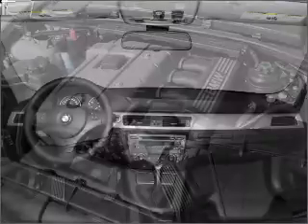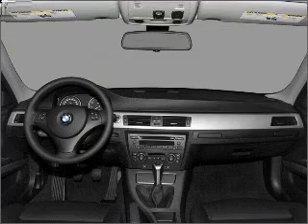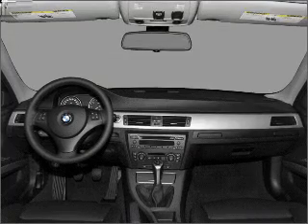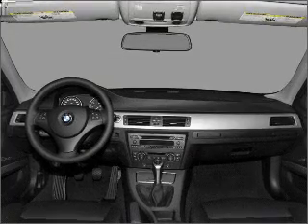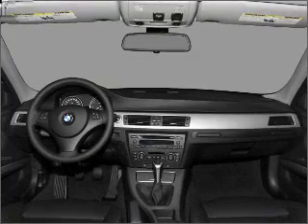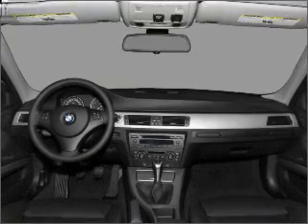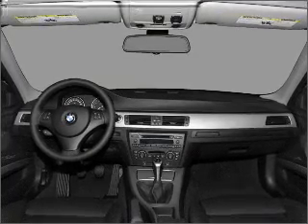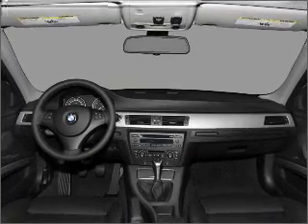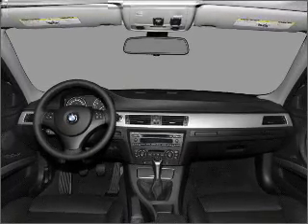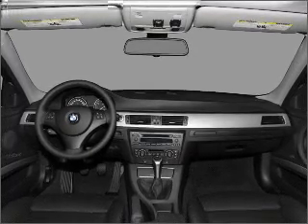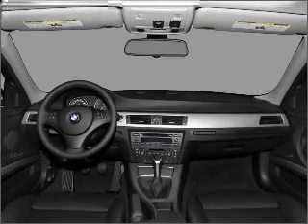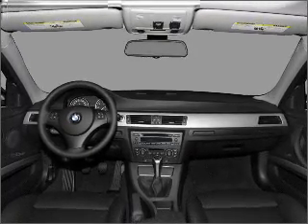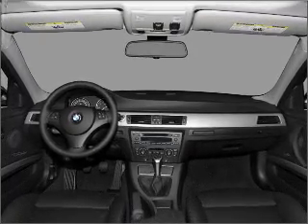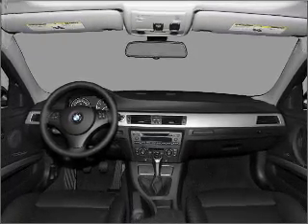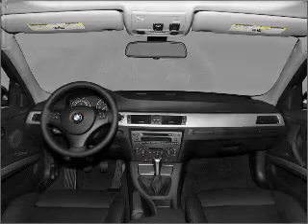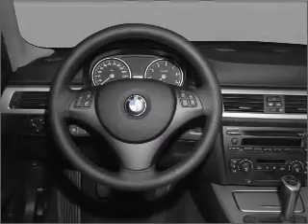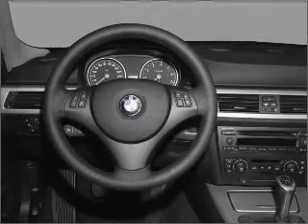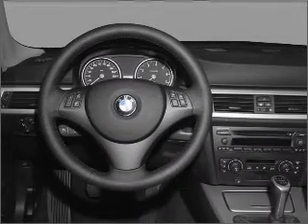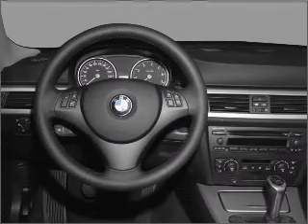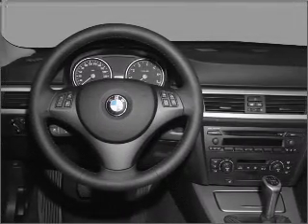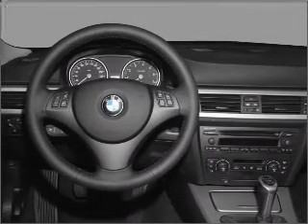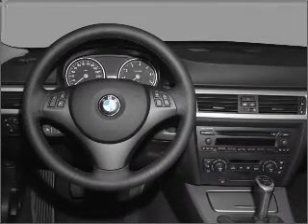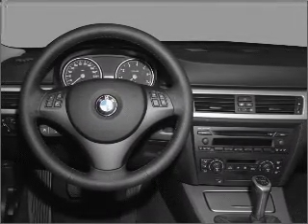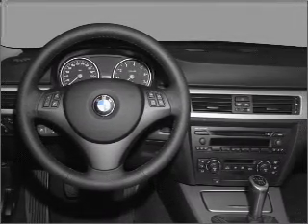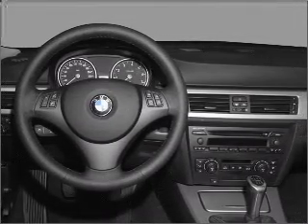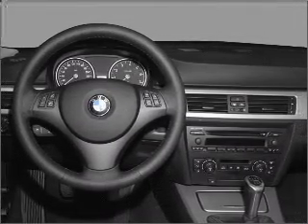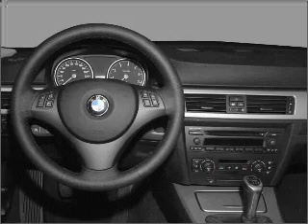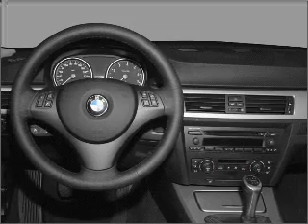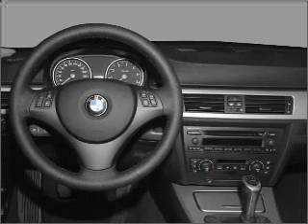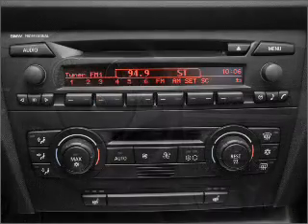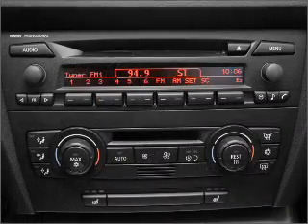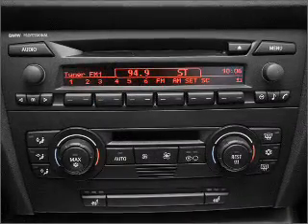Air conditioning, power door locks, power windows, power steering, cruise control, power mirrors, an alarm system, and AM/FM stereo with a CD player. Our website offers more information on all of our vehicles. Call us today to start test driving.